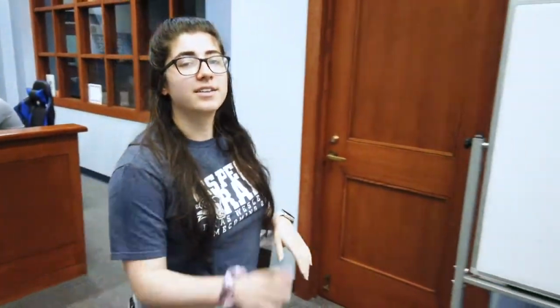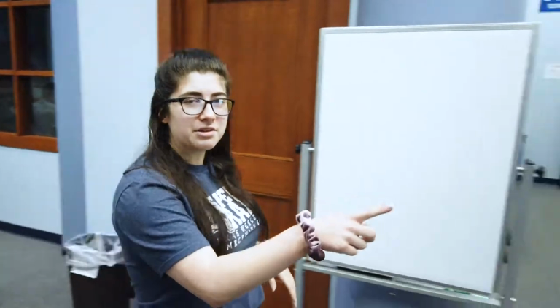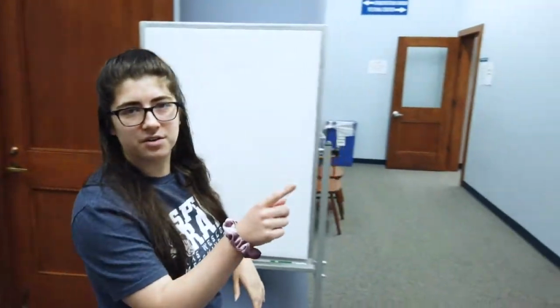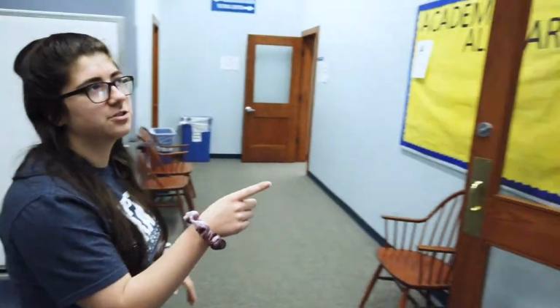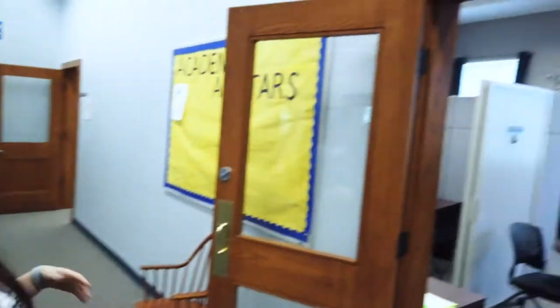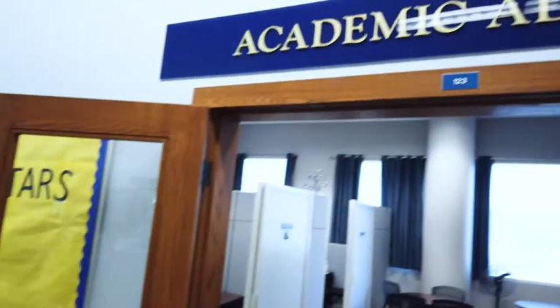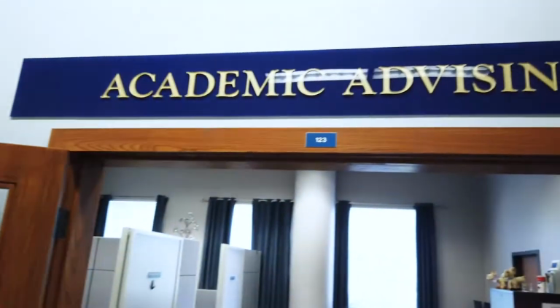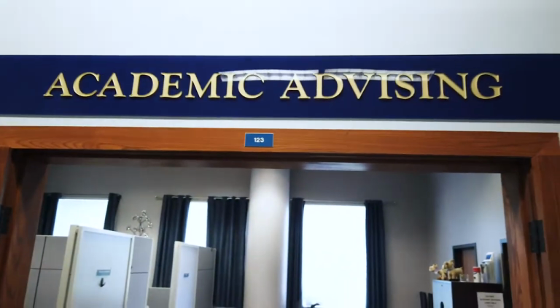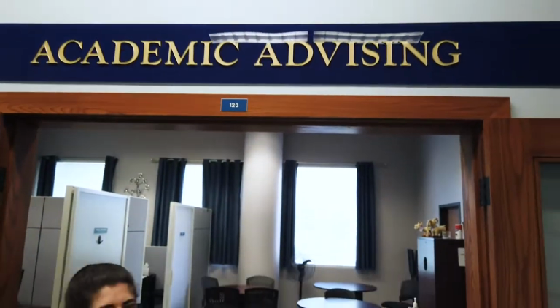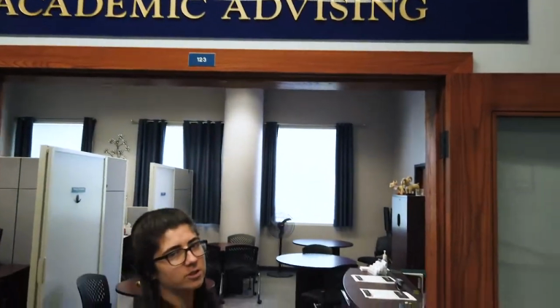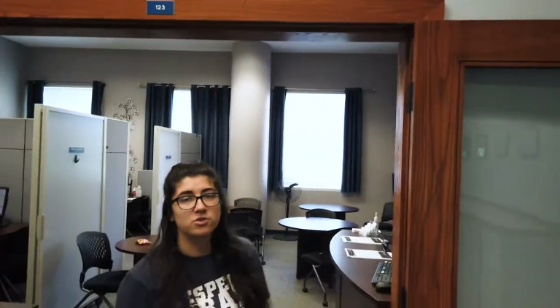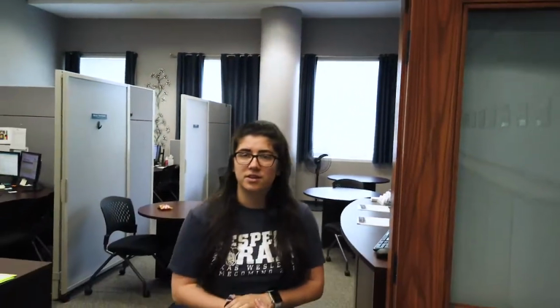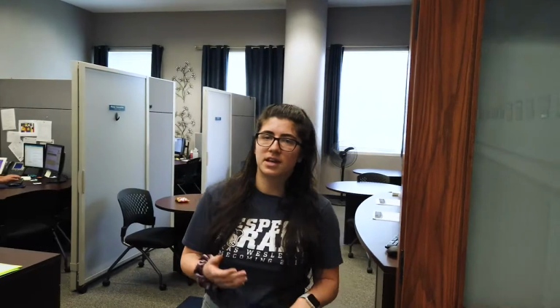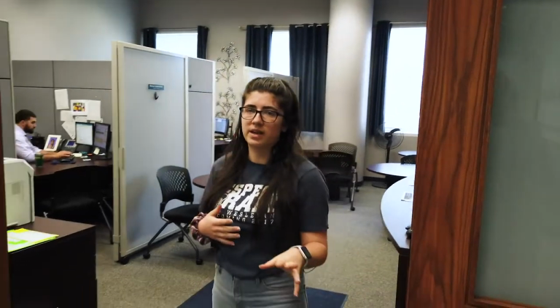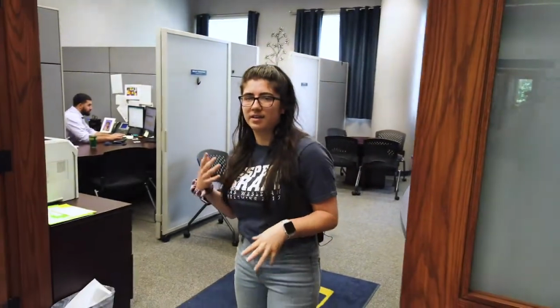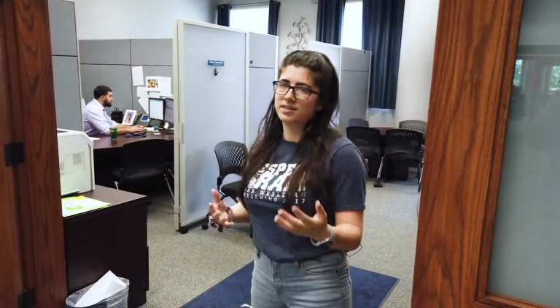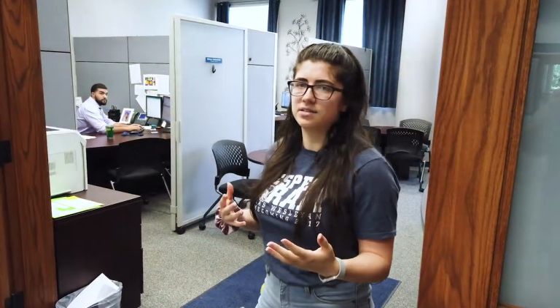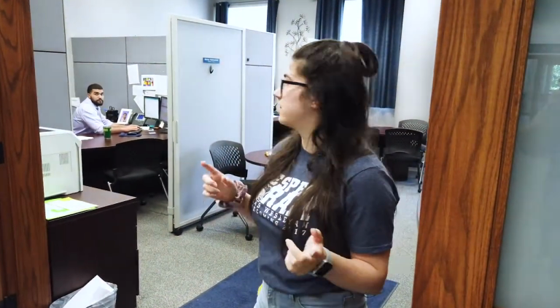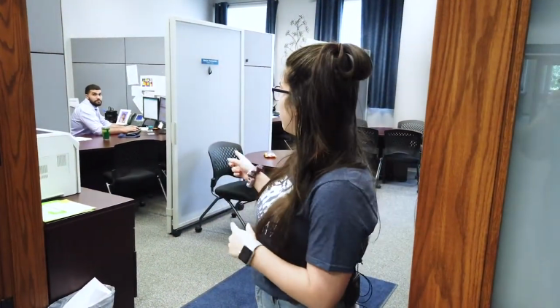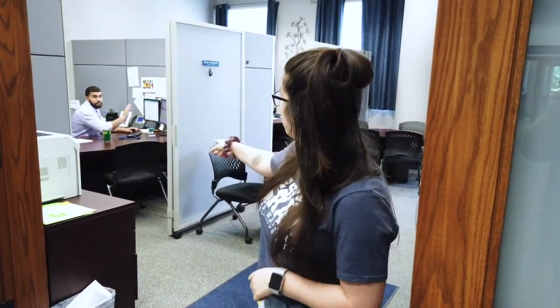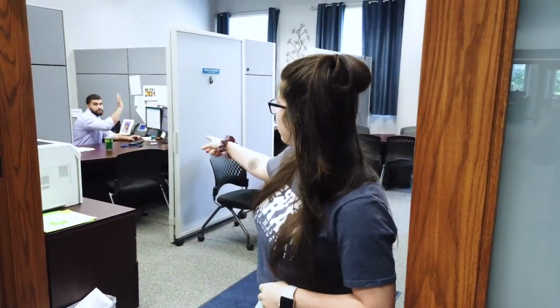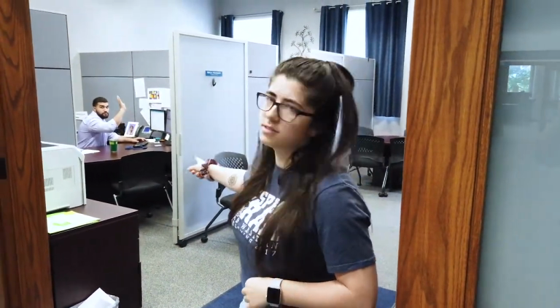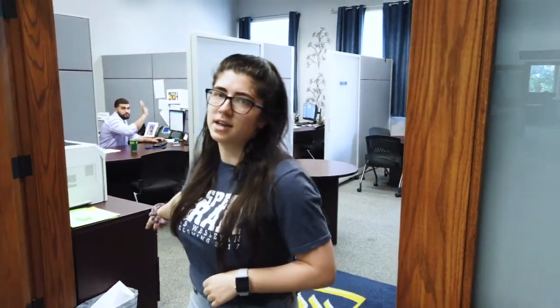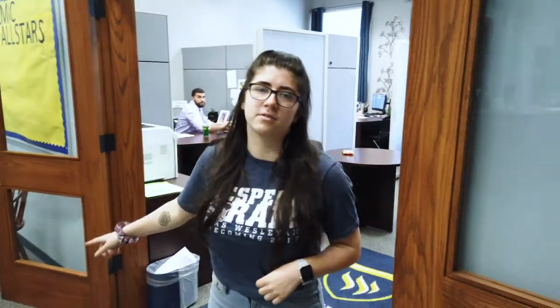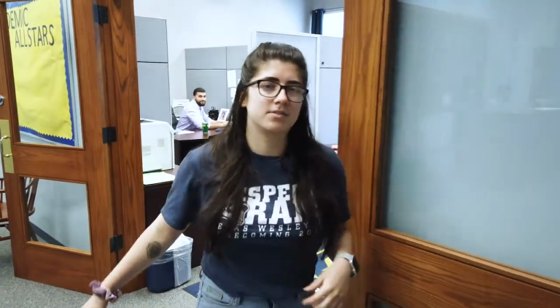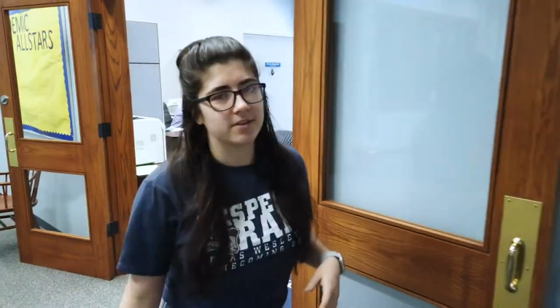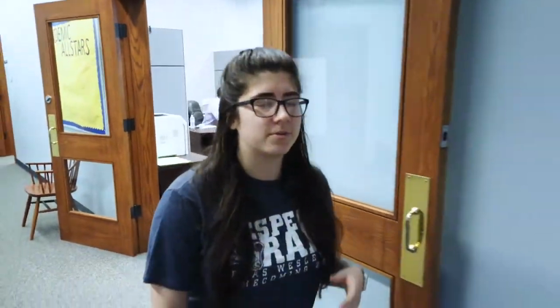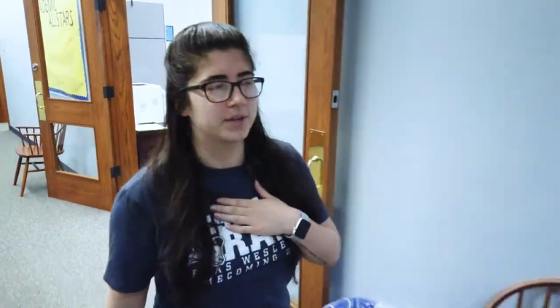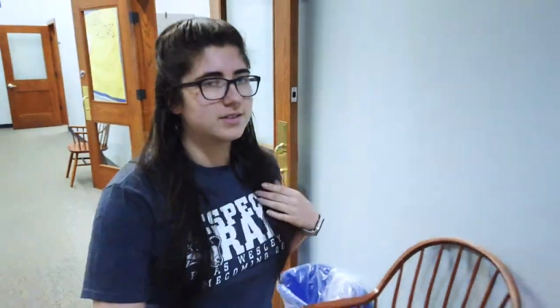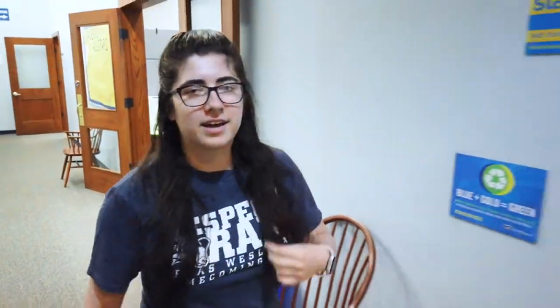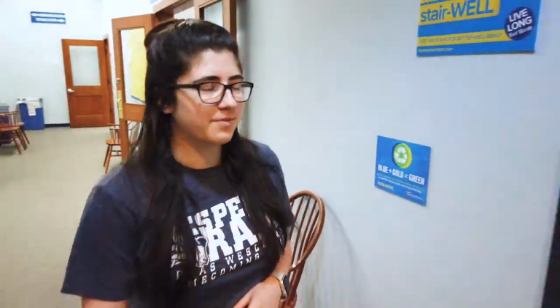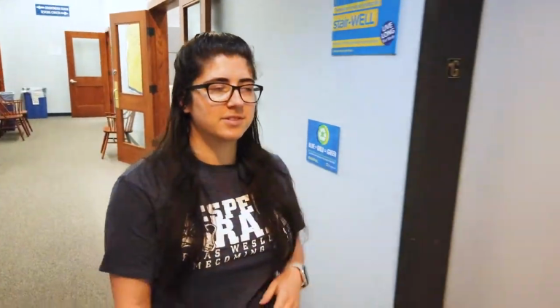On the other side from our tutoring center is our academic advising. This is where all freshmen go to get their schedules made and anything they need to make sure that they are on track. Mooey over here is gonna take care of you — he's gonna take care of everyone. We love Mooey; he's a great guy.